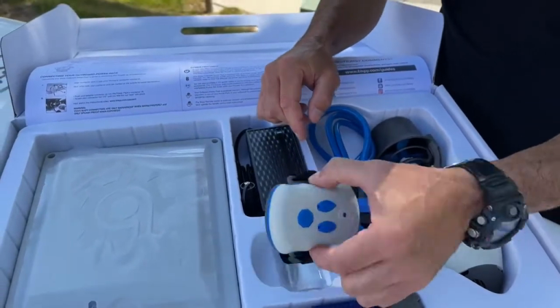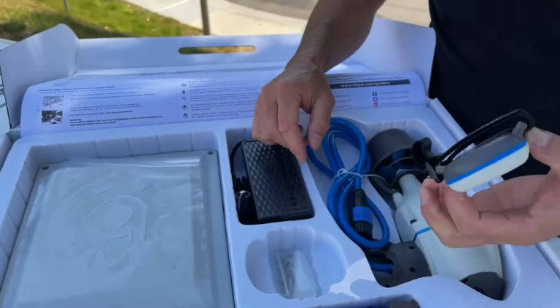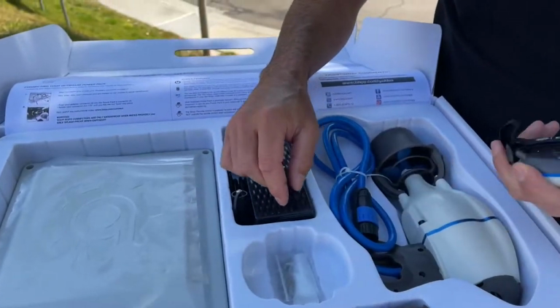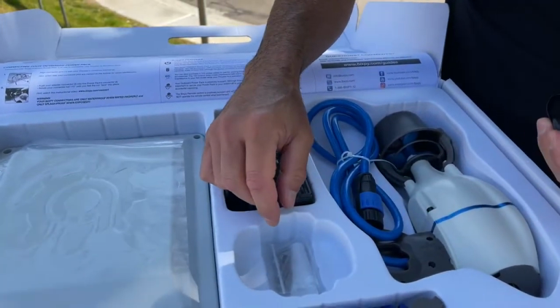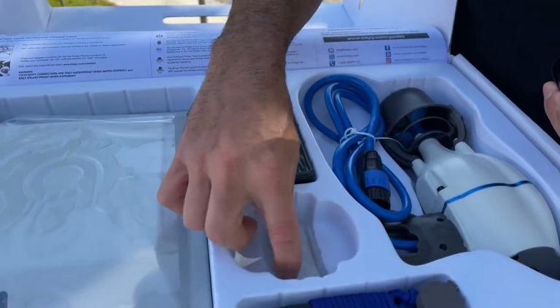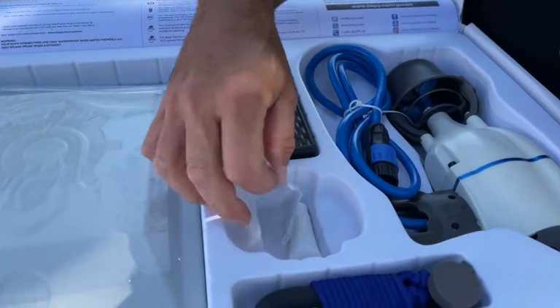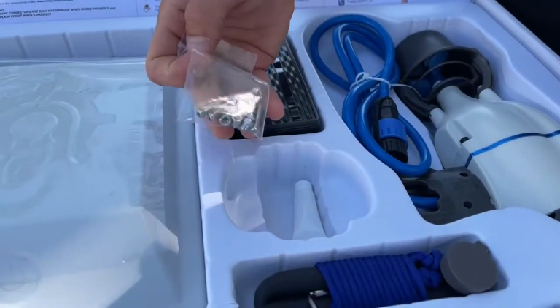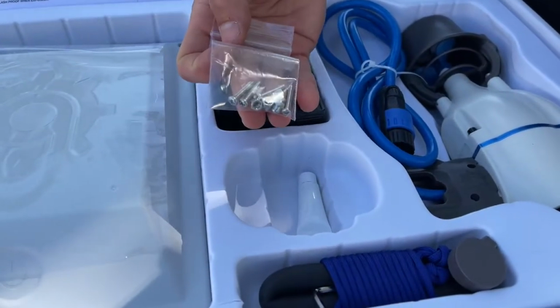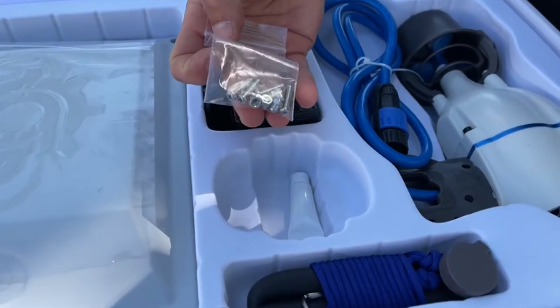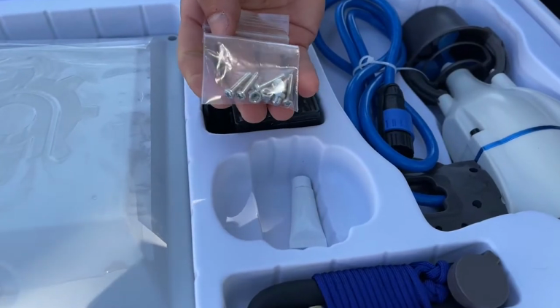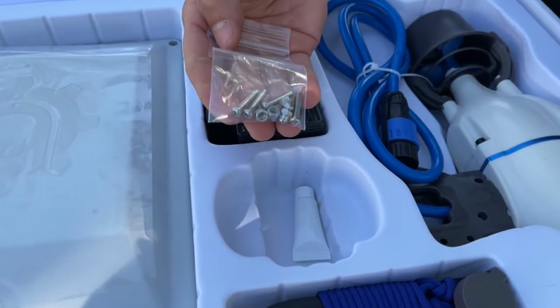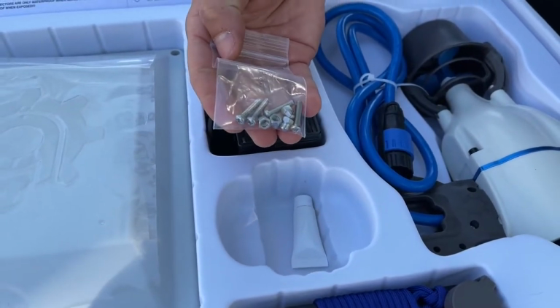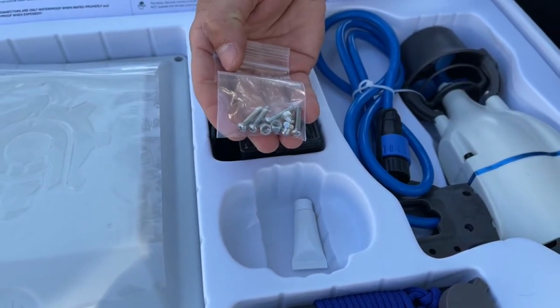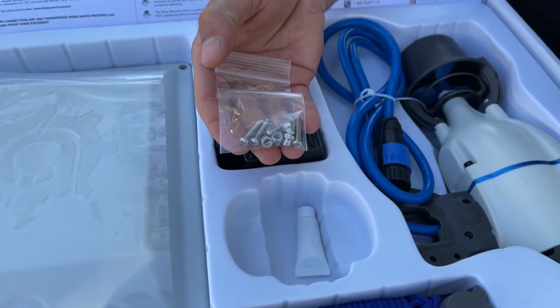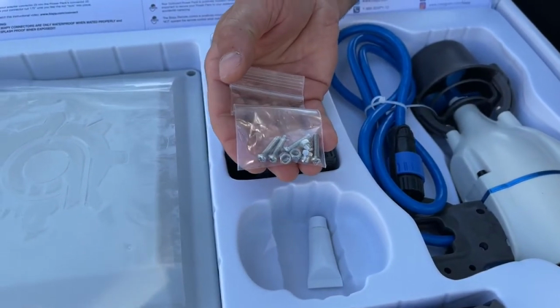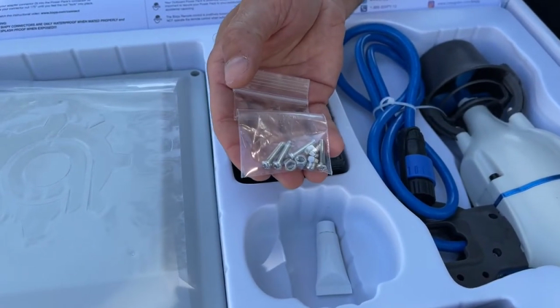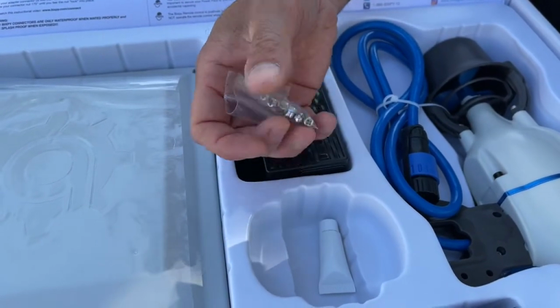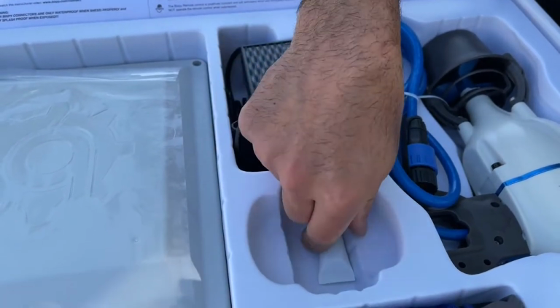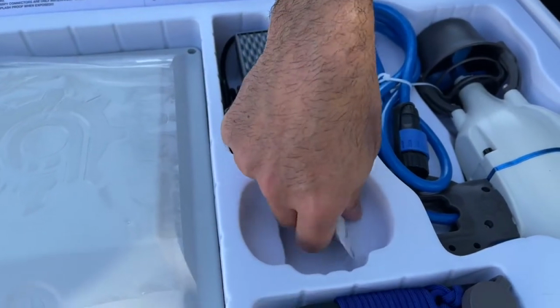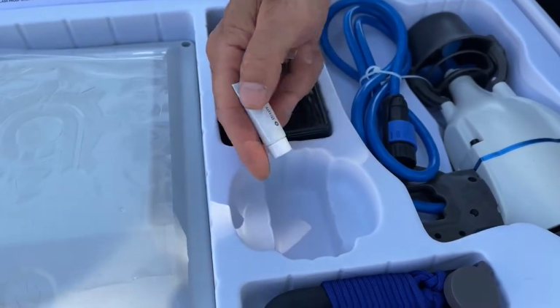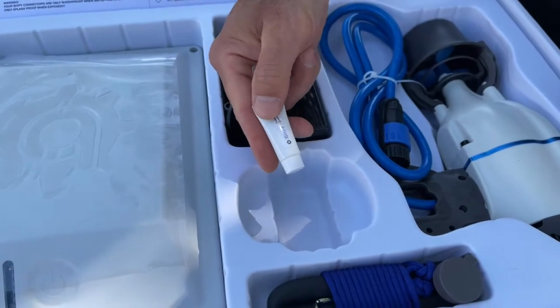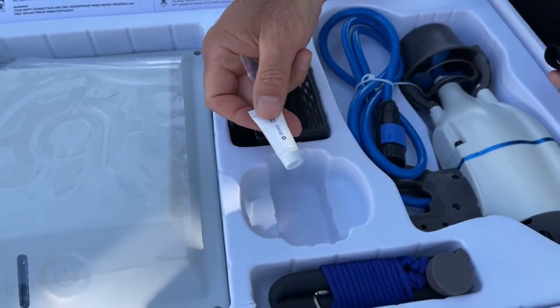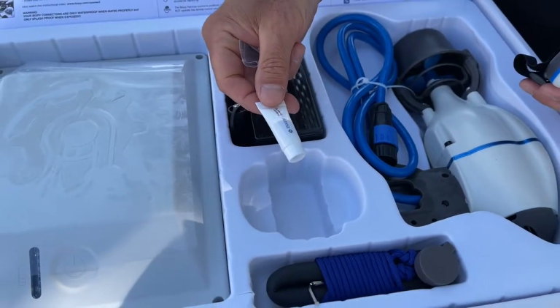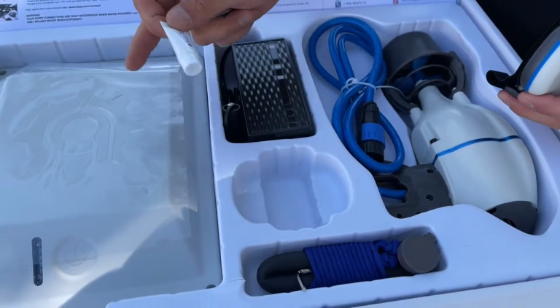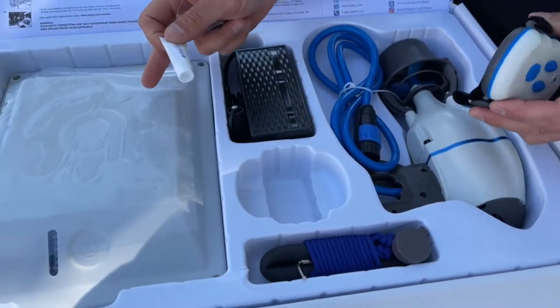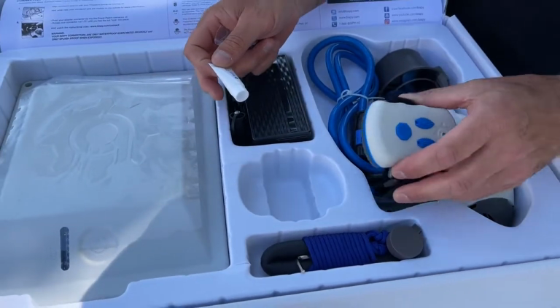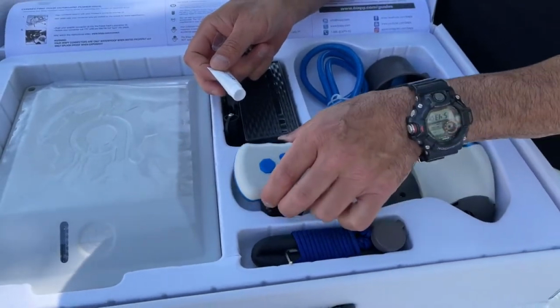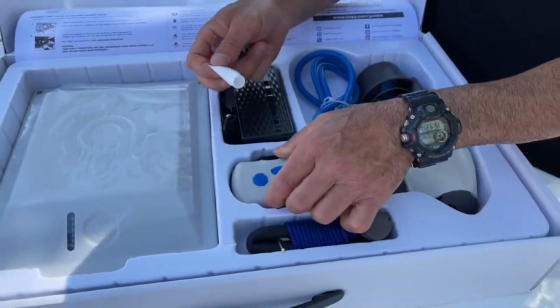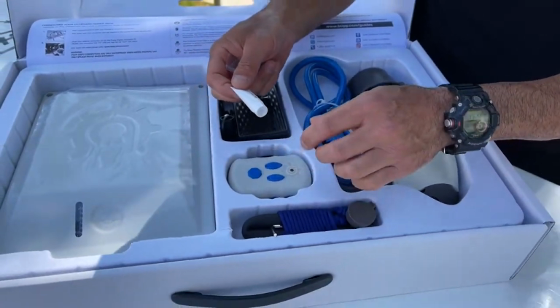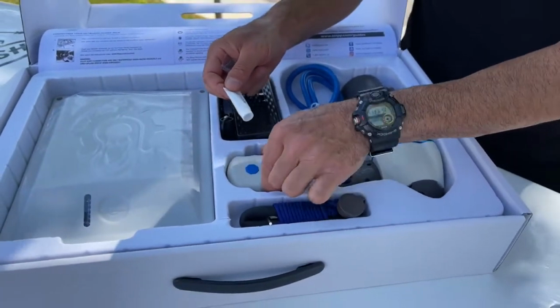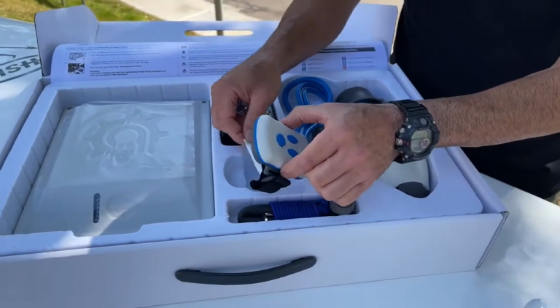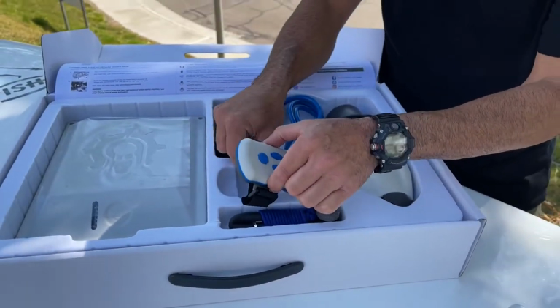Under your remote you'll find some nuts and bolts to secure your motor to the different adapters, and a little bit of dielectric grease for putting on your battery connectors just to prevent corrosion down the road.